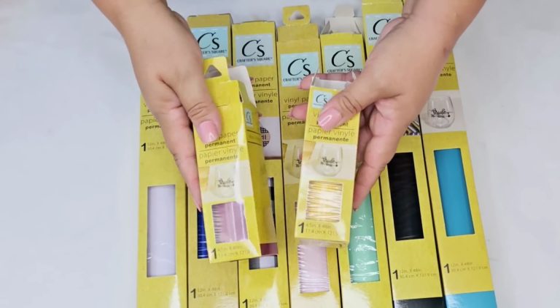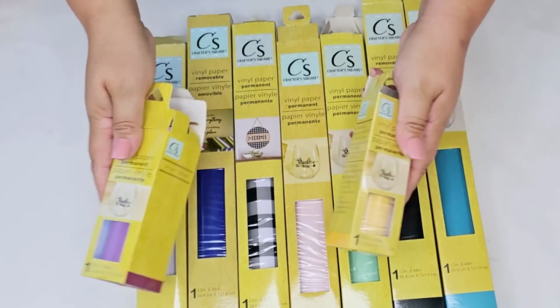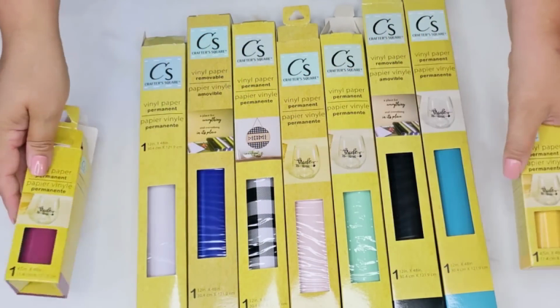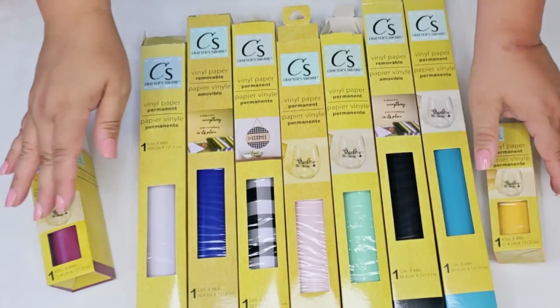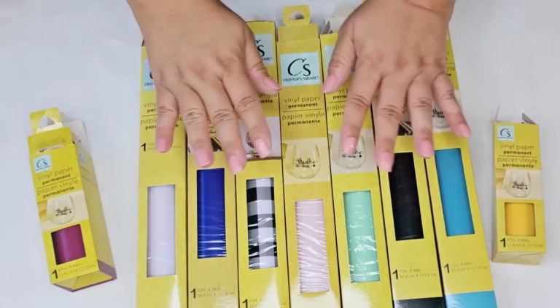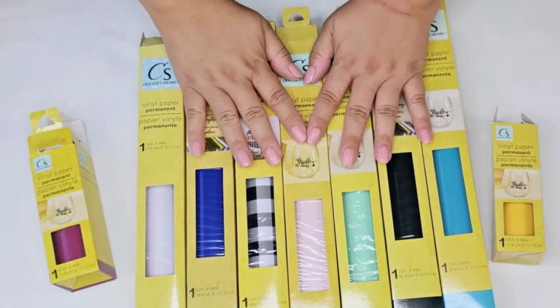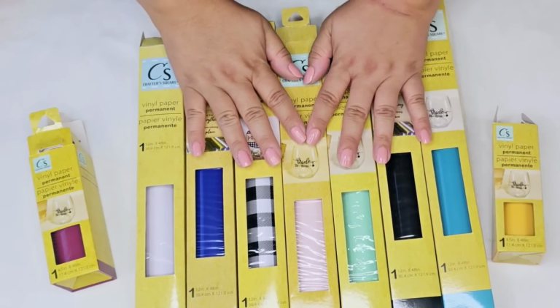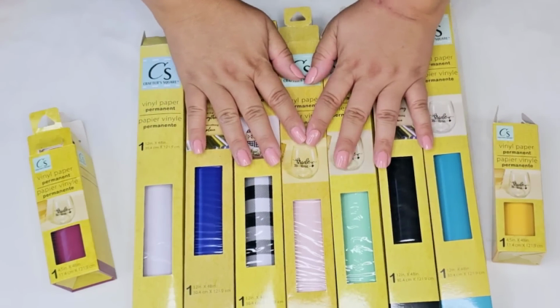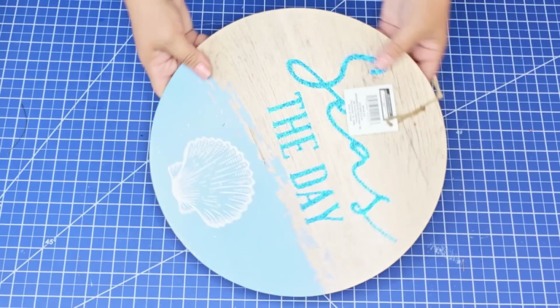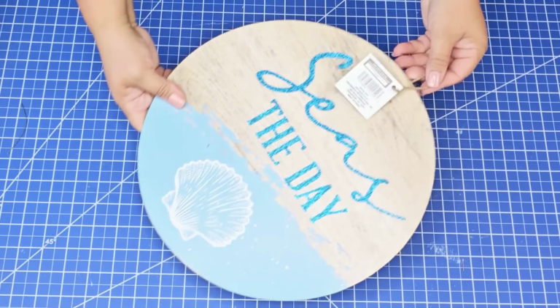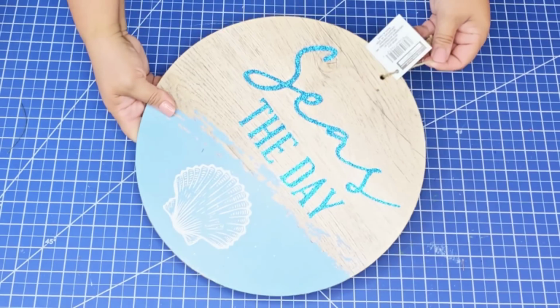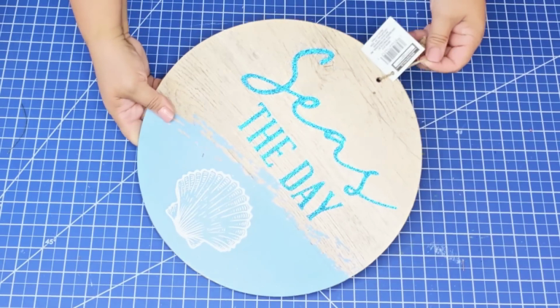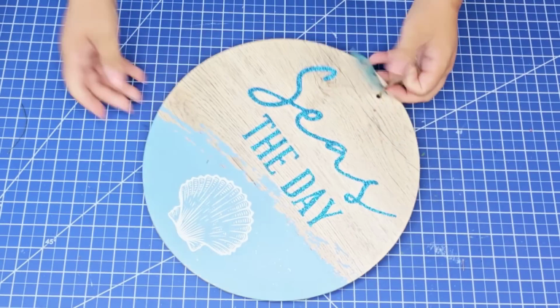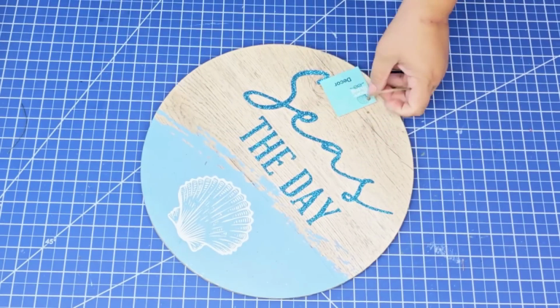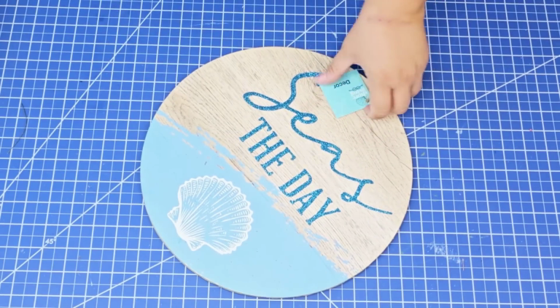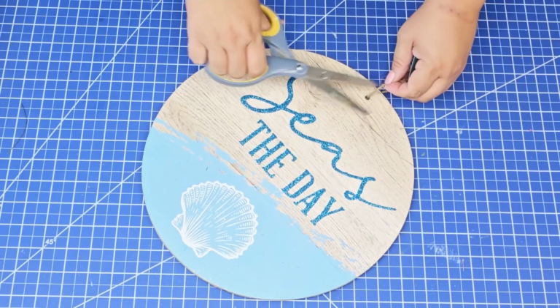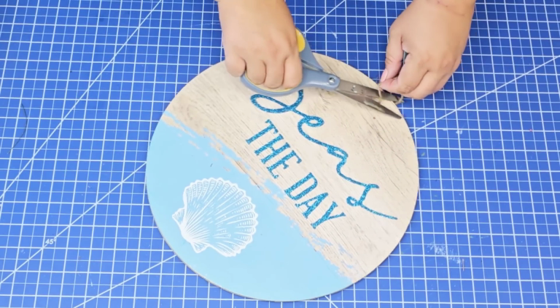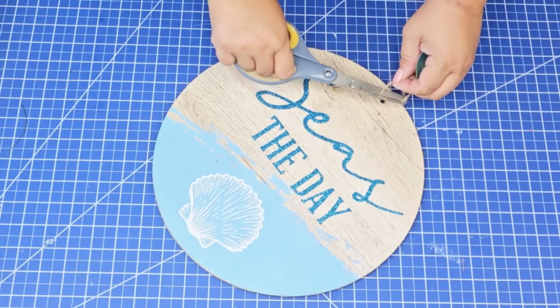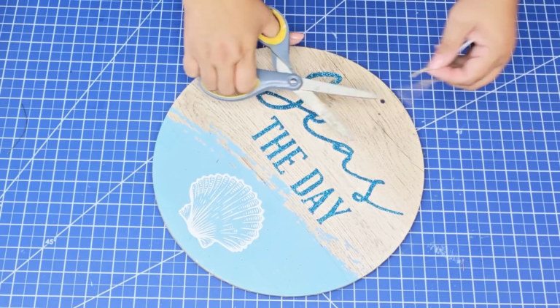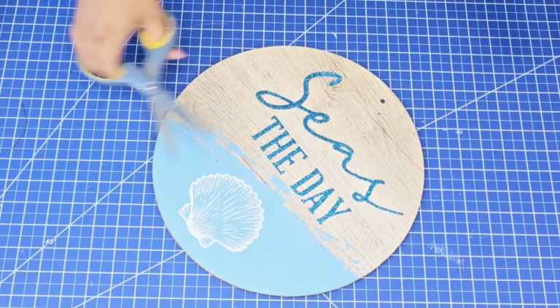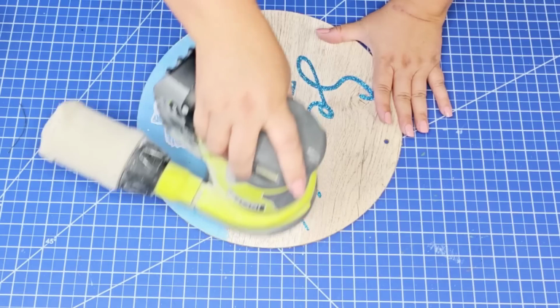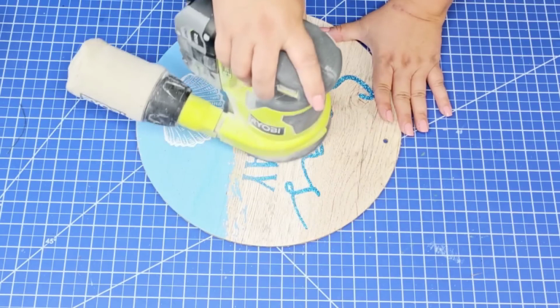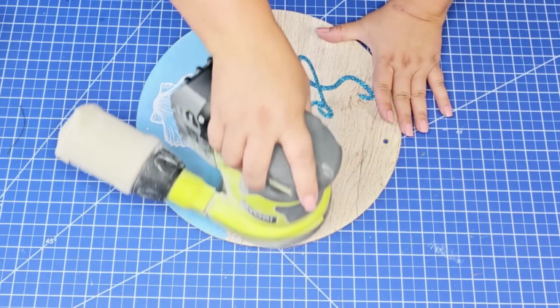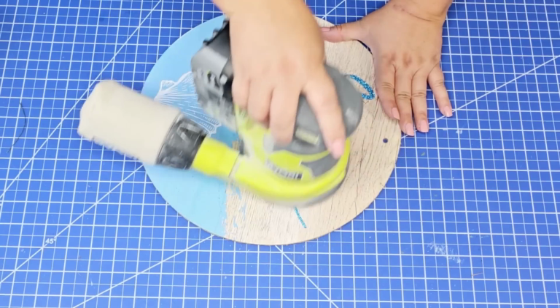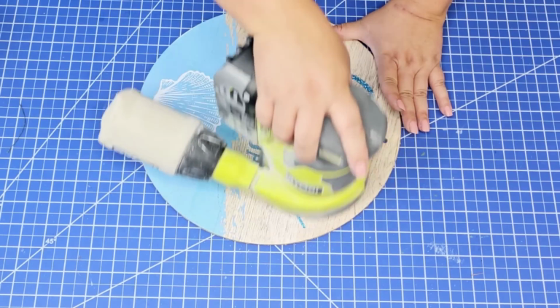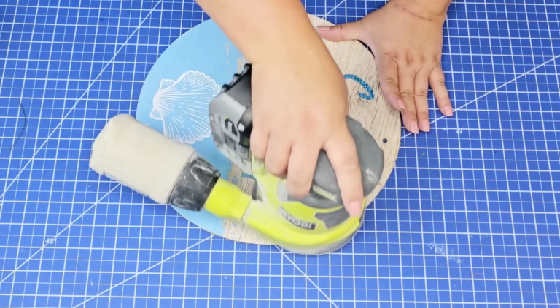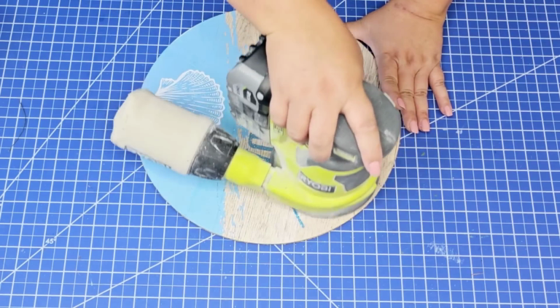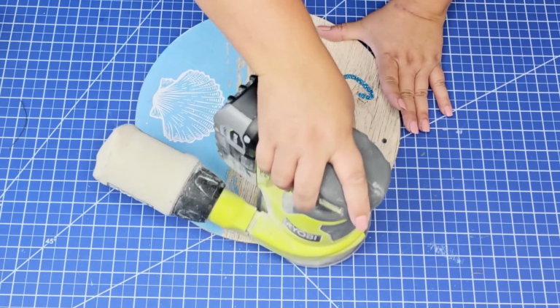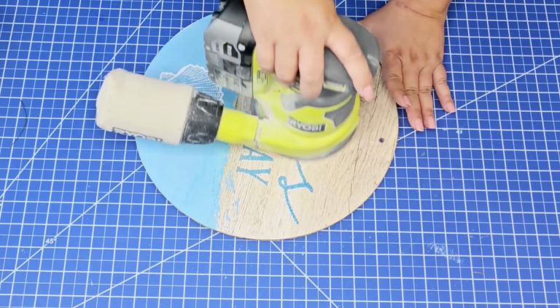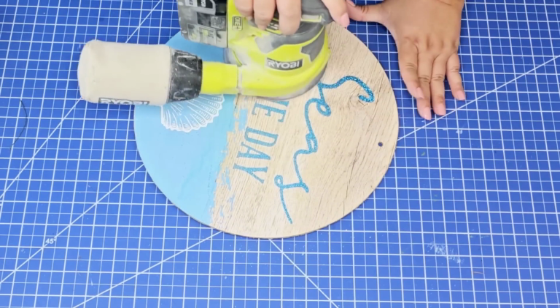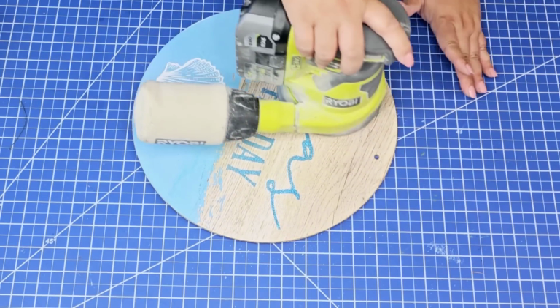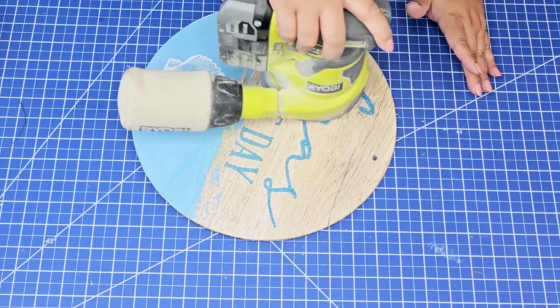They have 6-inch as well as 12-inch, and we're going to start with this wood round. You can find these year-round at Dollar Tree. This one happens to be from their summer section.